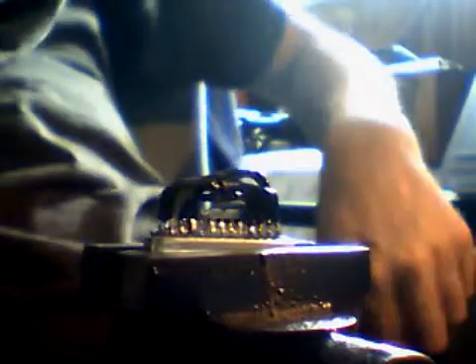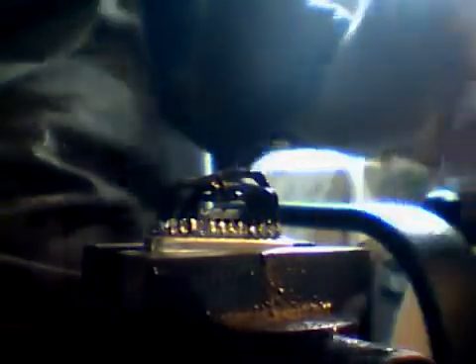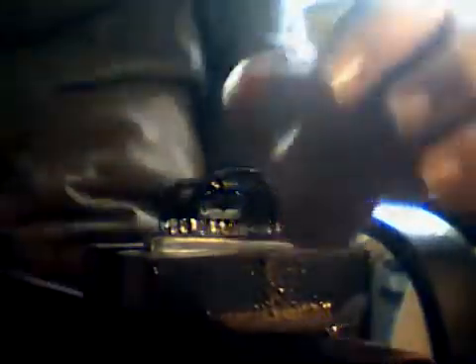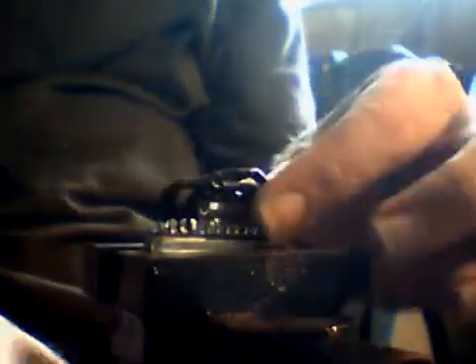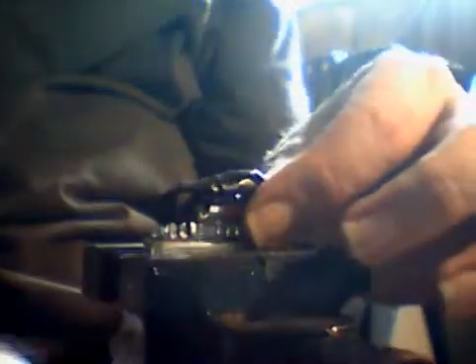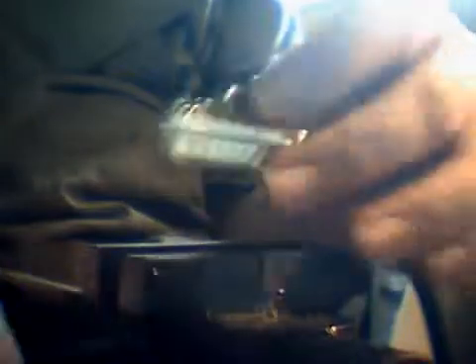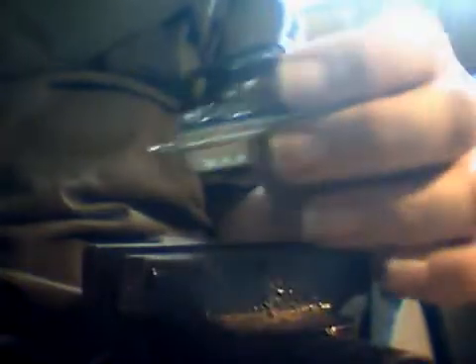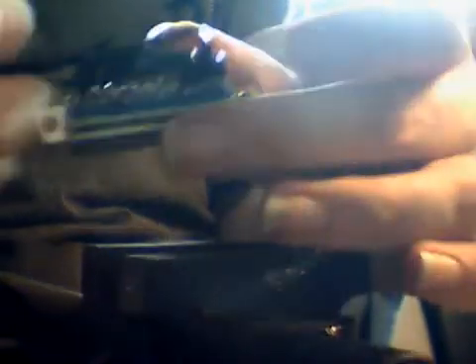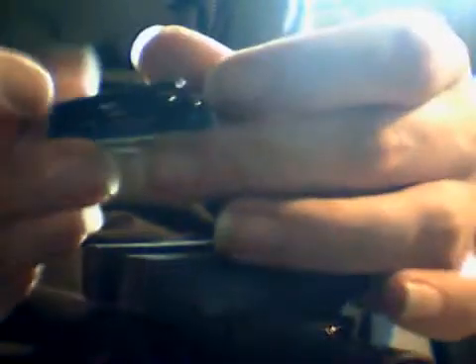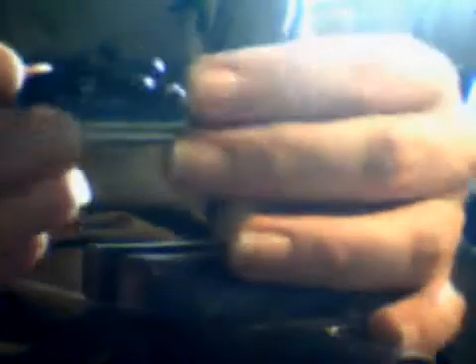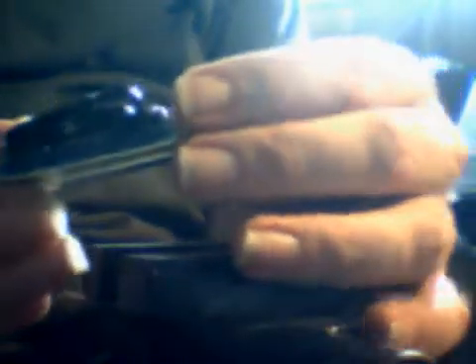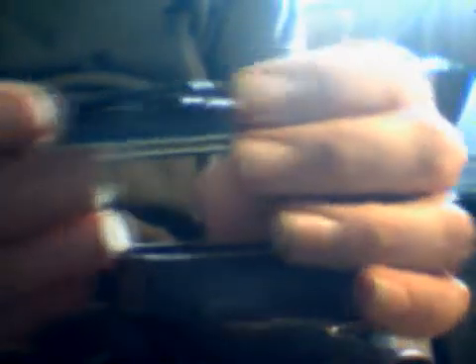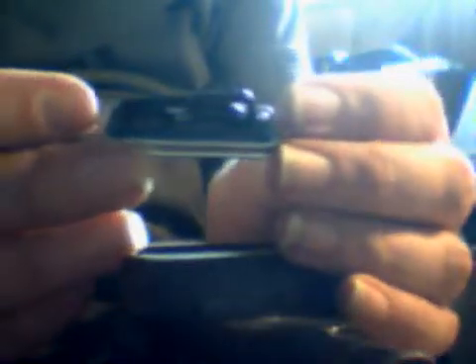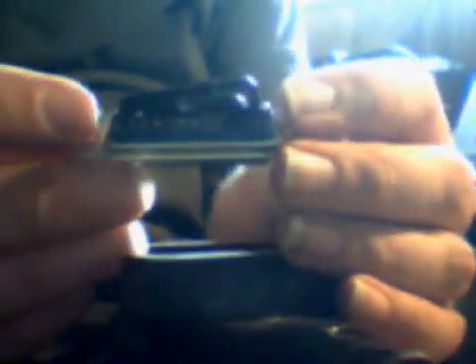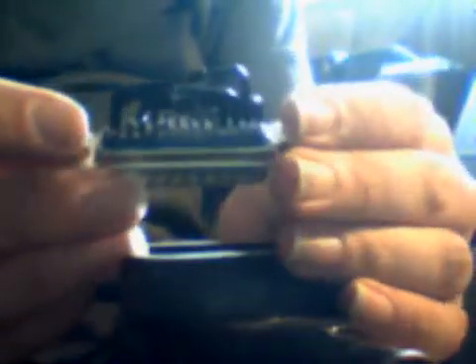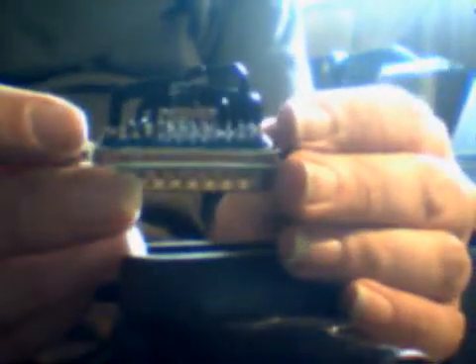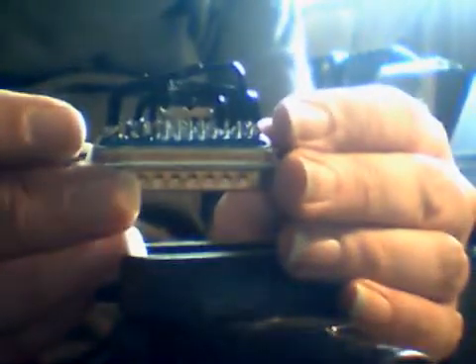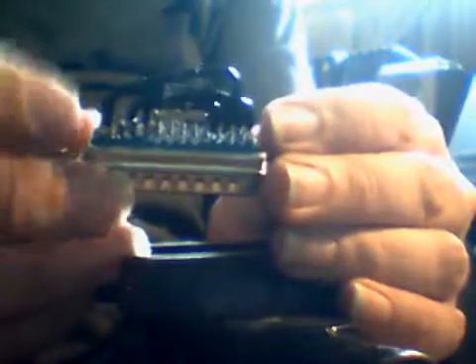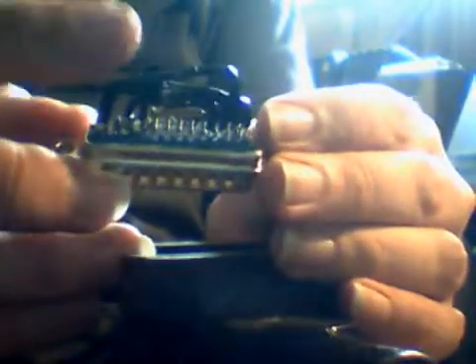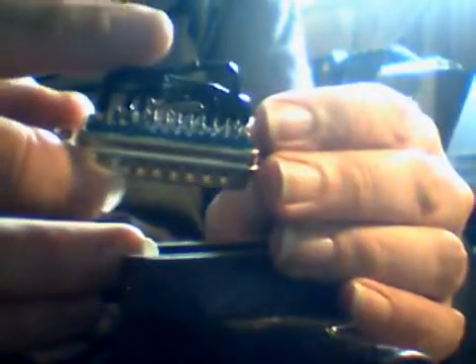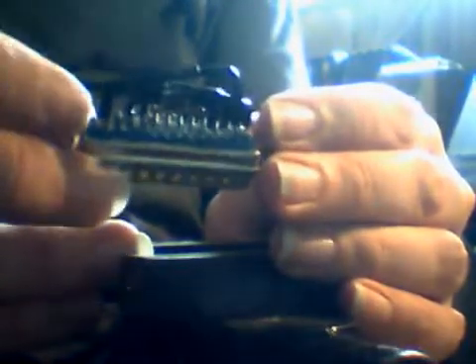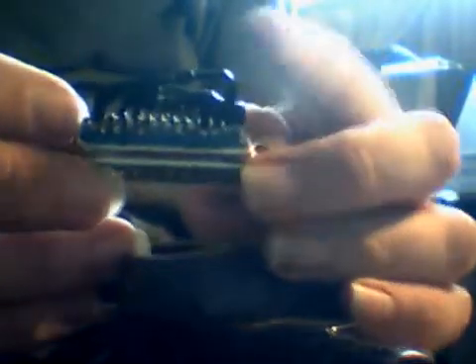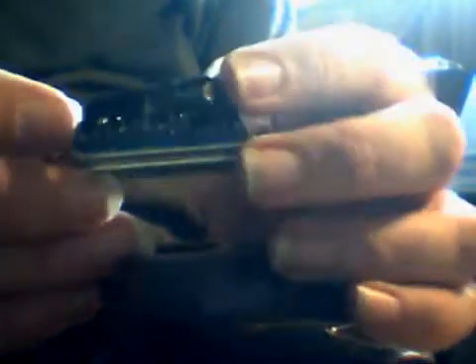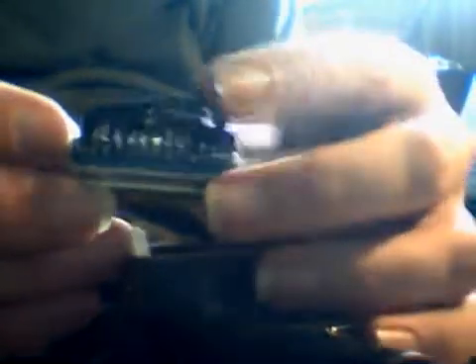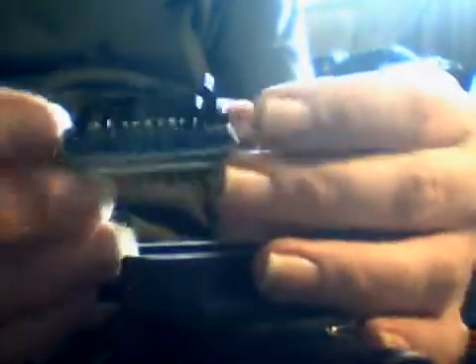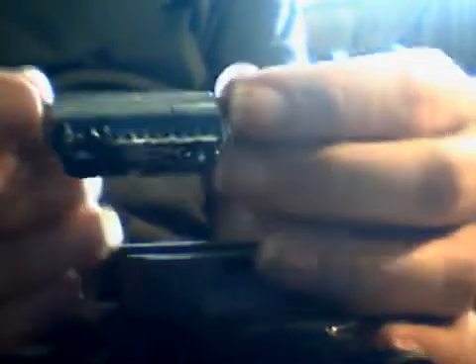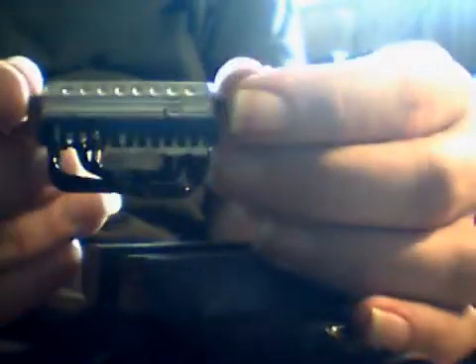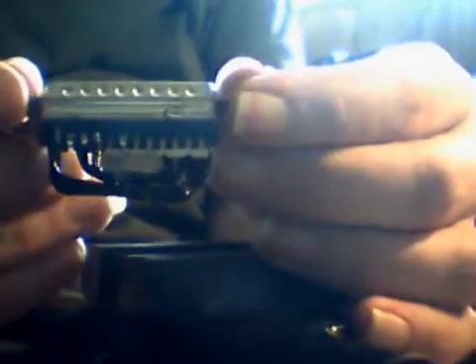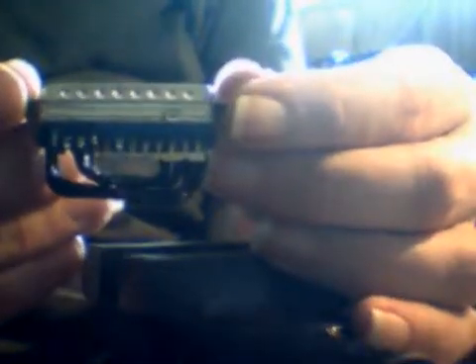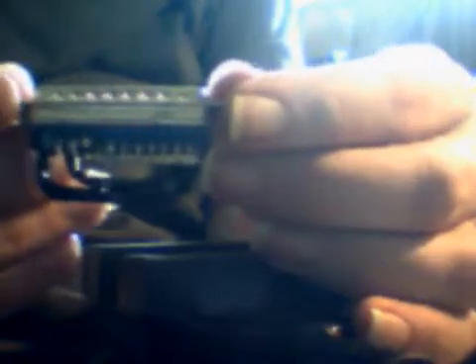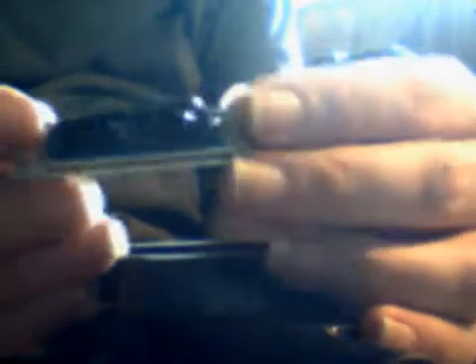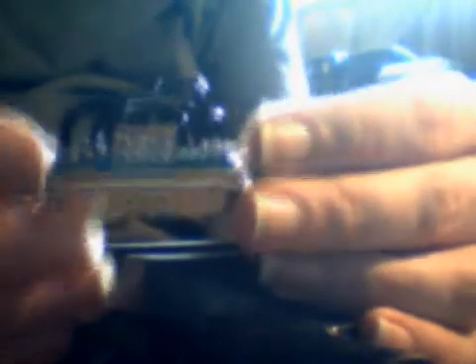OK guys, that is the diode bridge built. That one's a little high on that end, but — nice neat soldering.